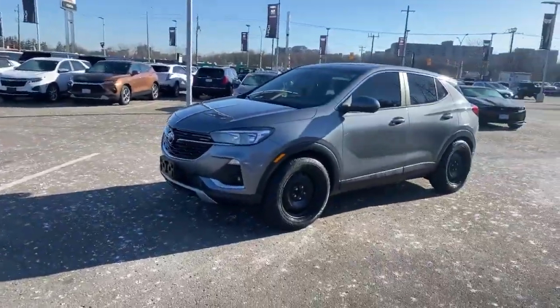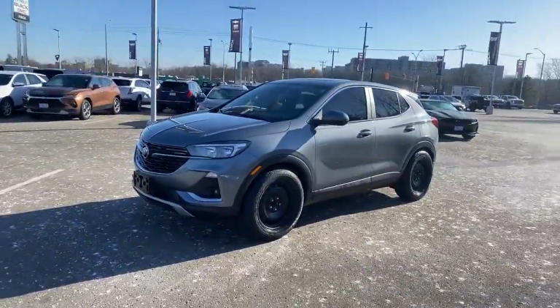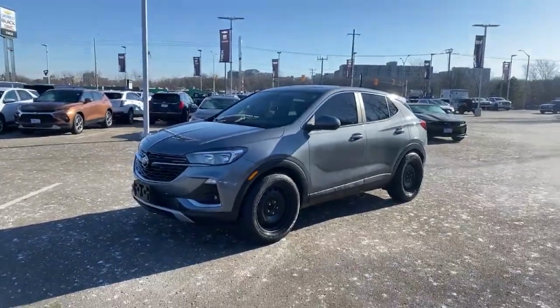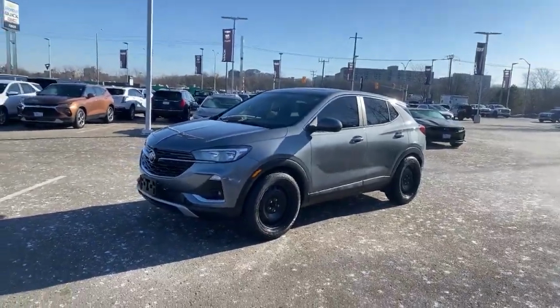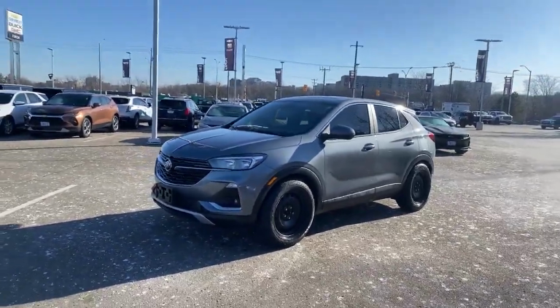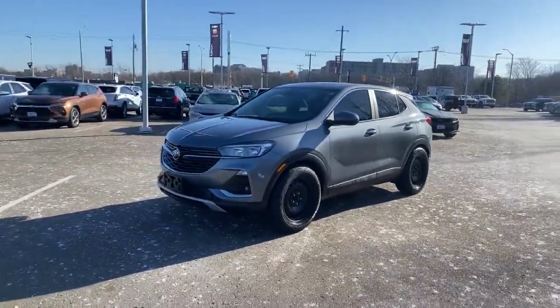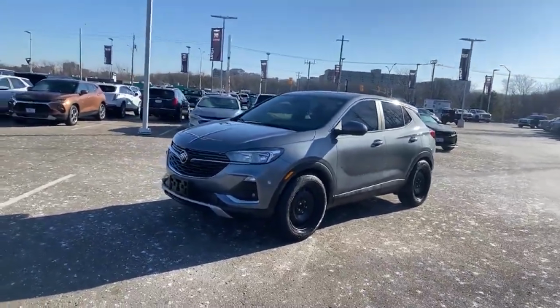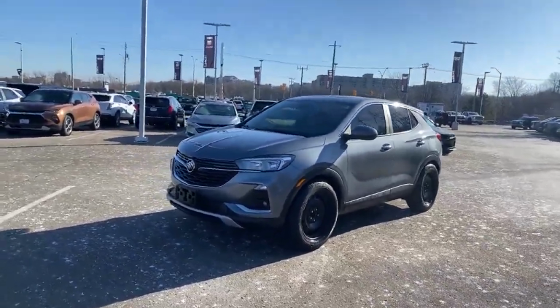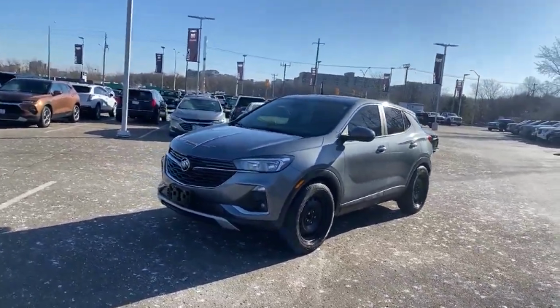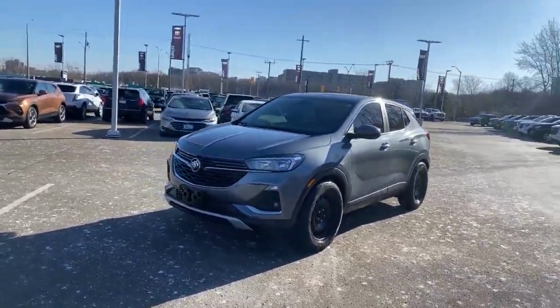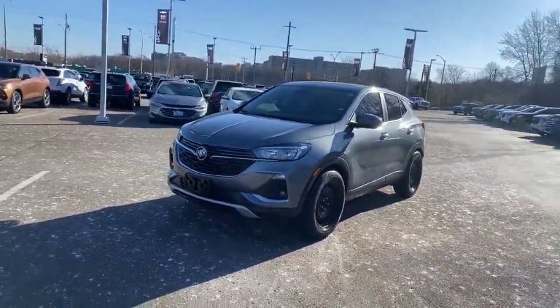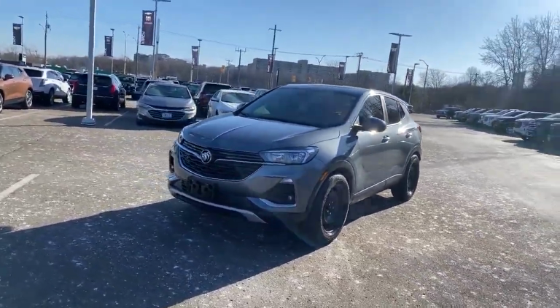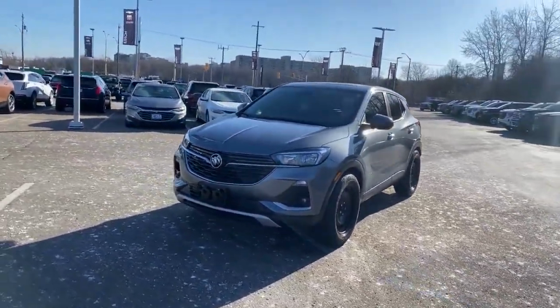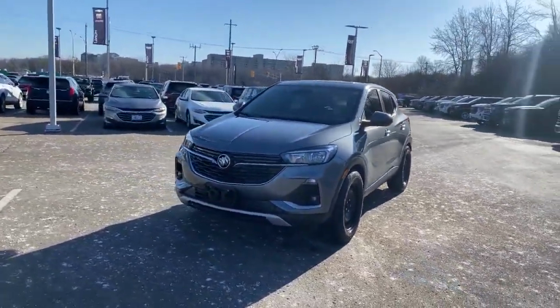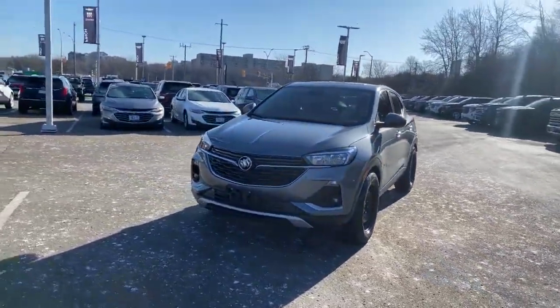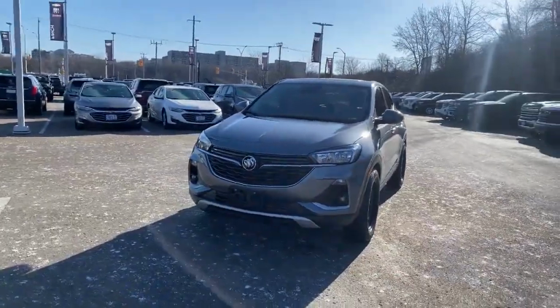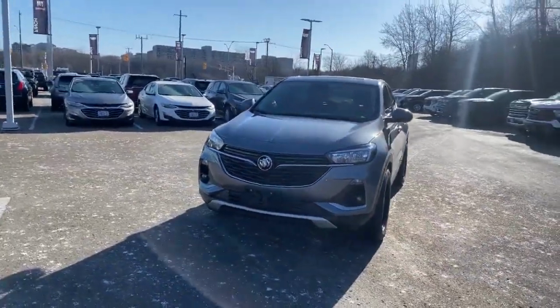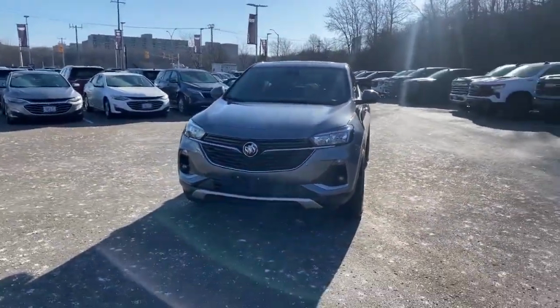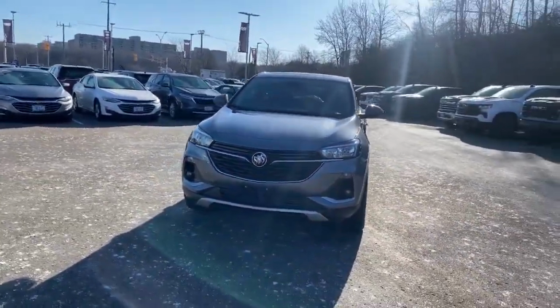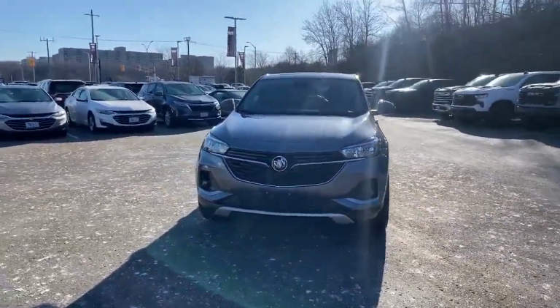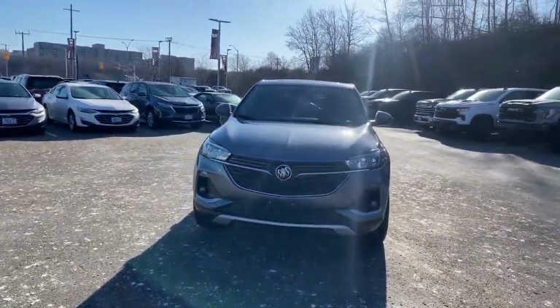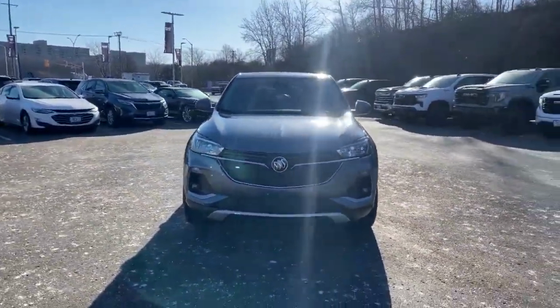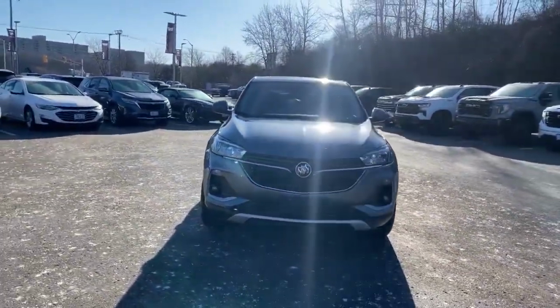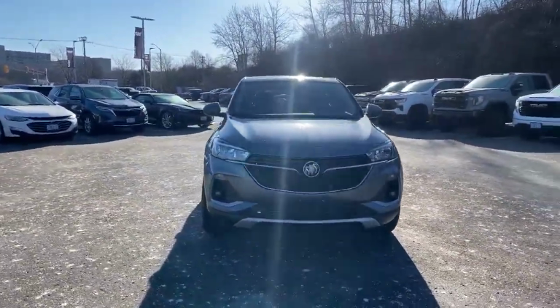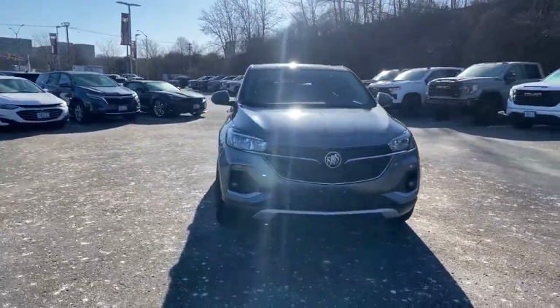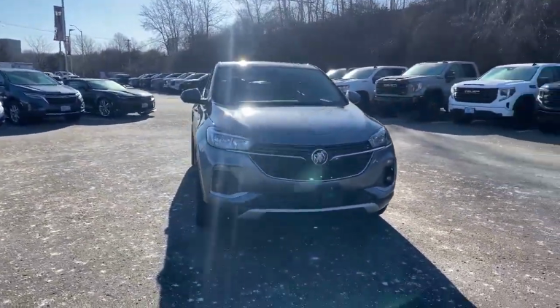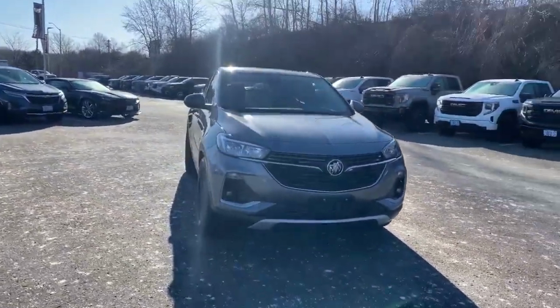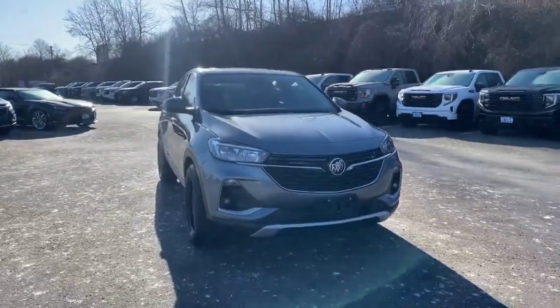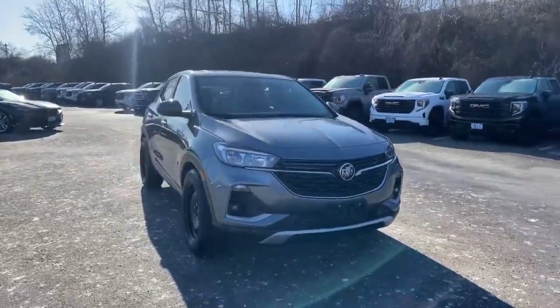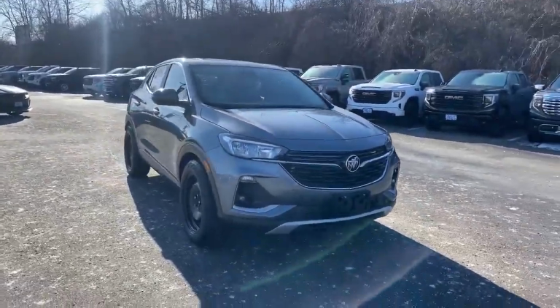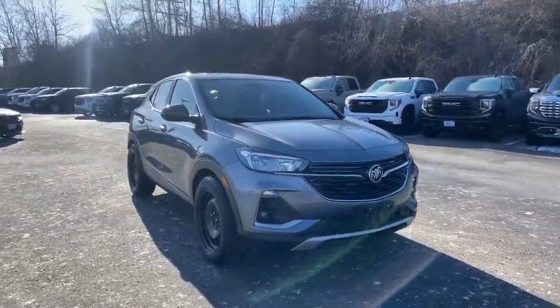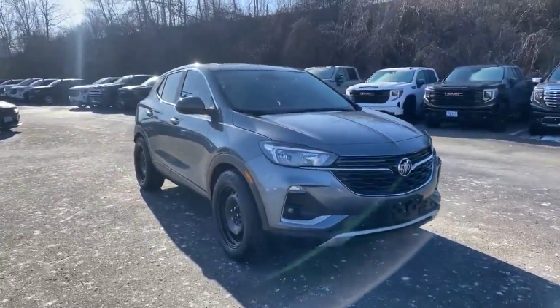Here's a 2020 Buick Encore GX — it just got here, still has the winter wheels and tires on it, and it does come with another set of alloy factory wheels and tires as well. It's in great shape as you can see as I'm going around with the video camera.